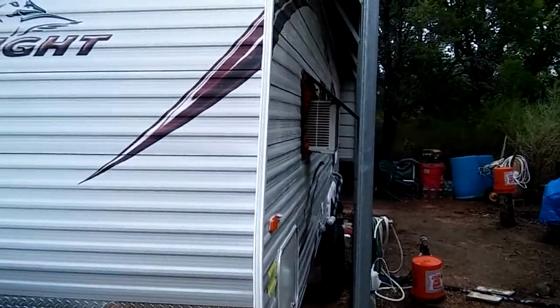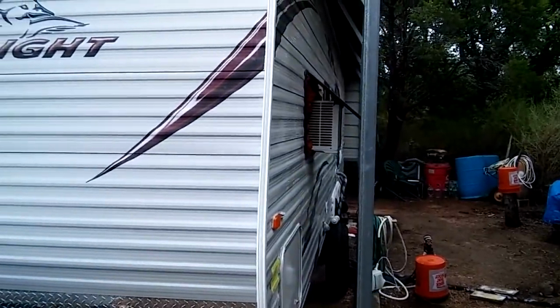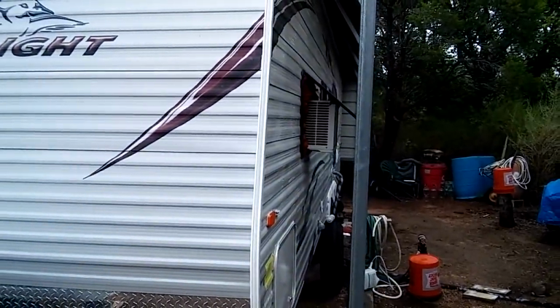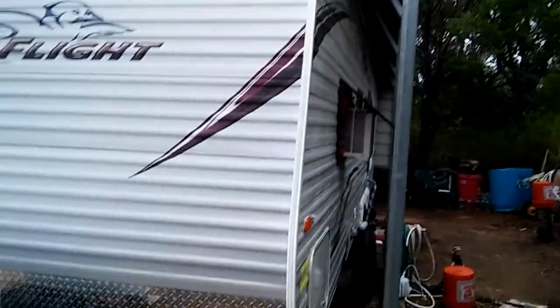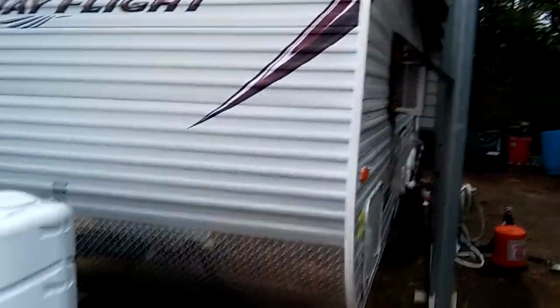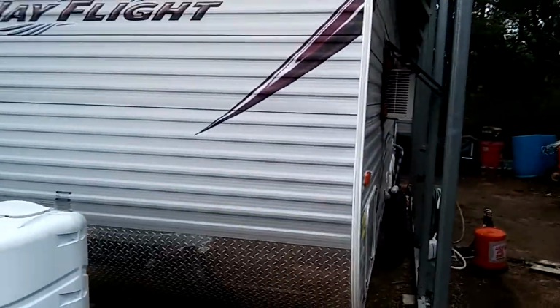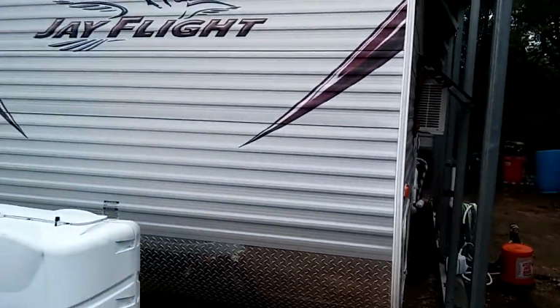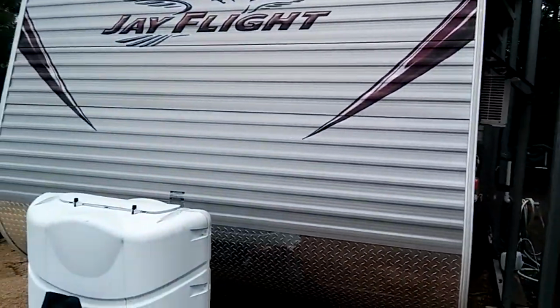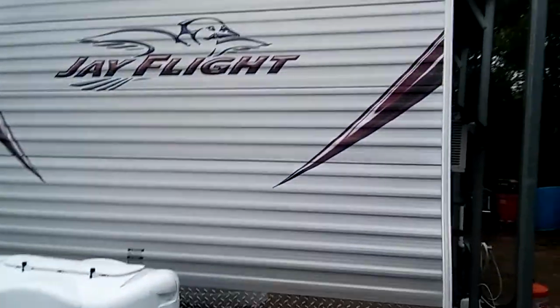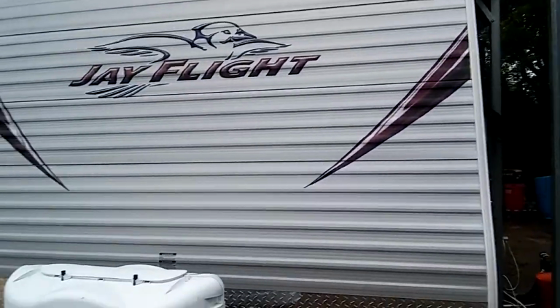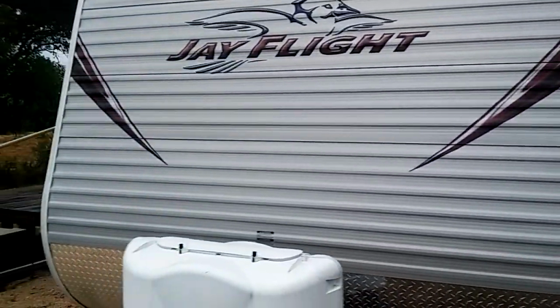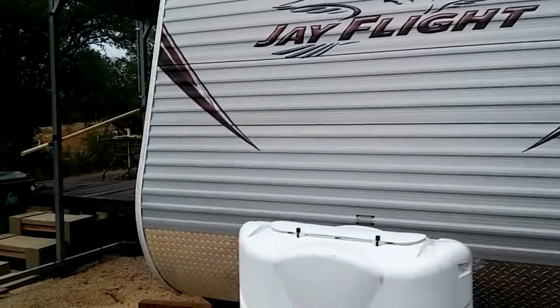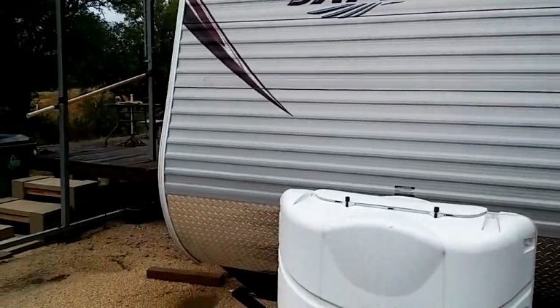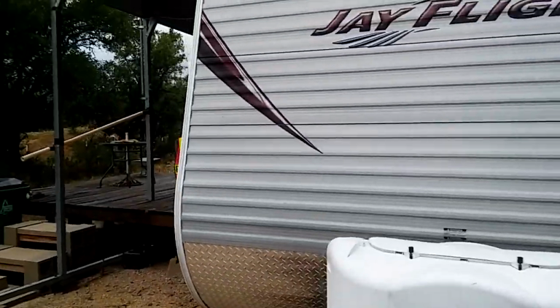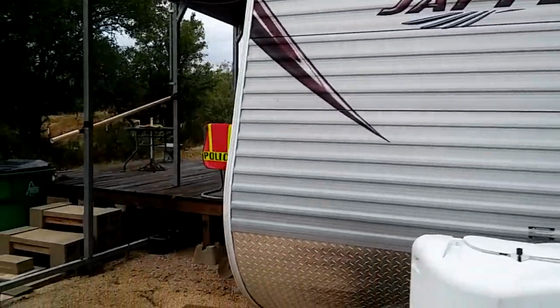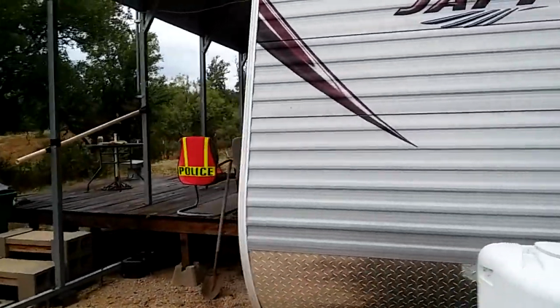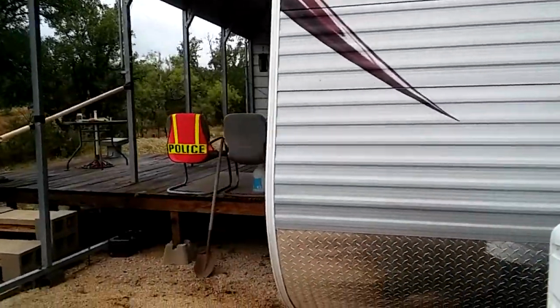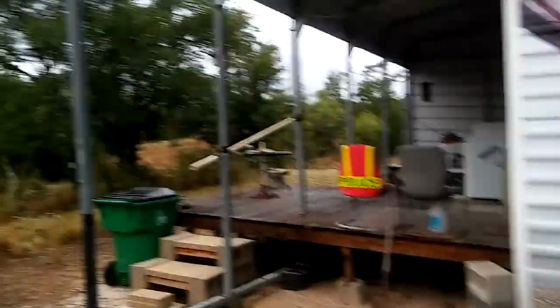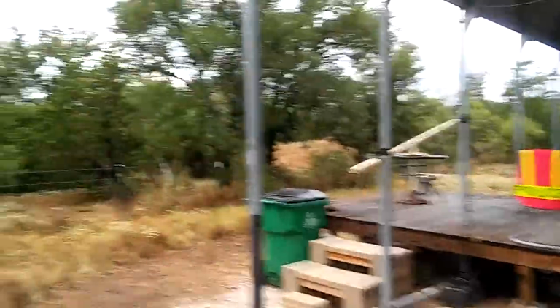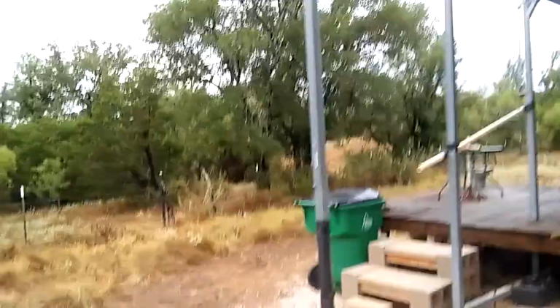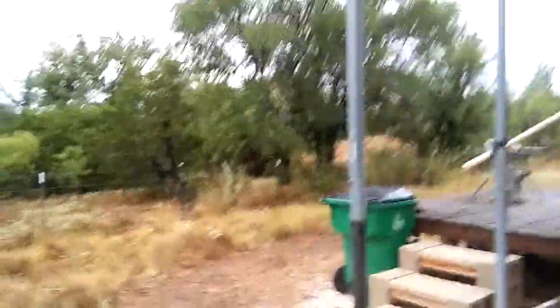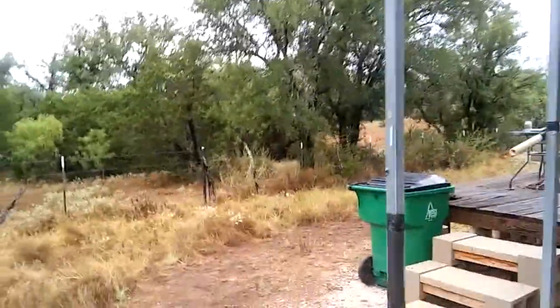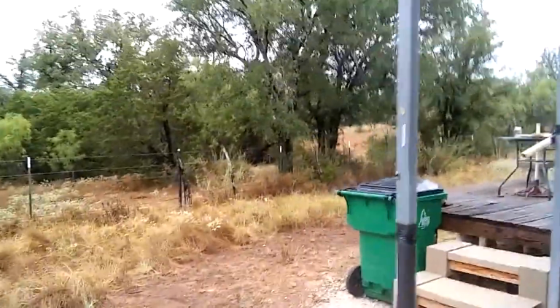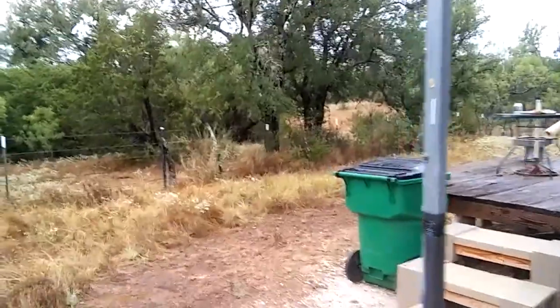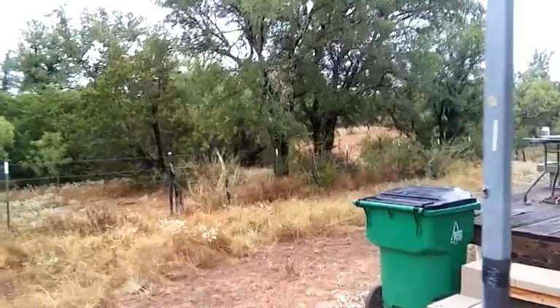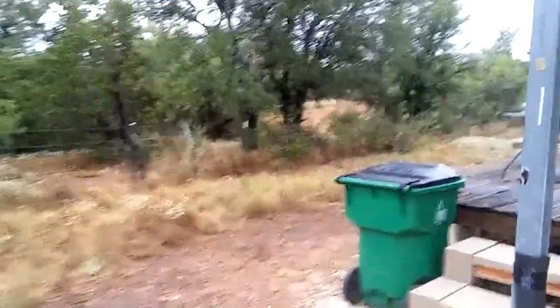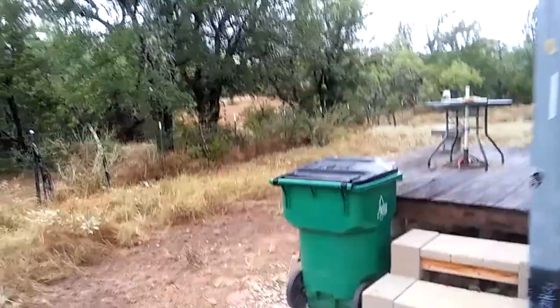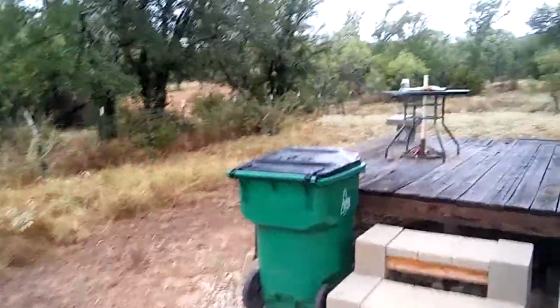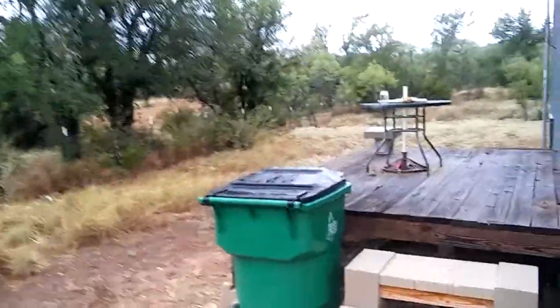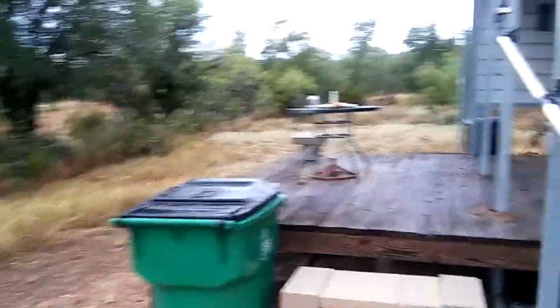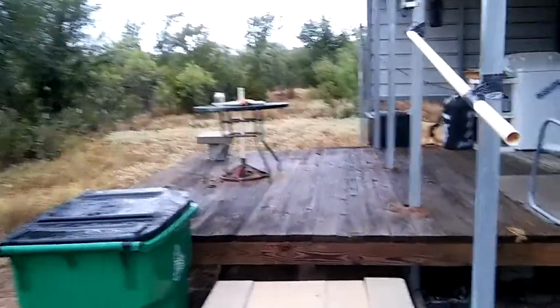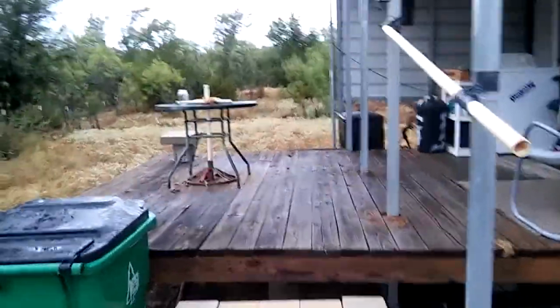Notice I have a window AC. In addition, I have the rooftop AC. But the rooftop AC in most RVs — in fact, all RVs — is just totally inefficient. So I prefer a window AC.